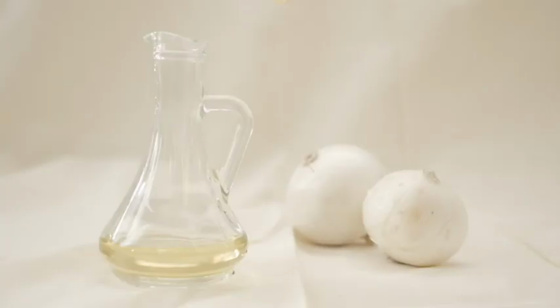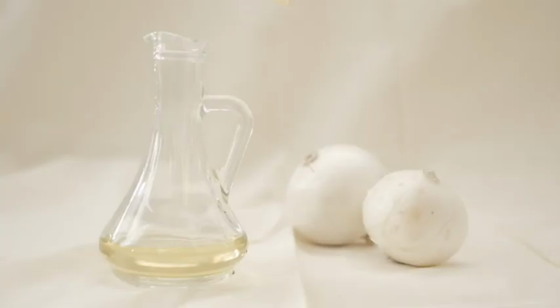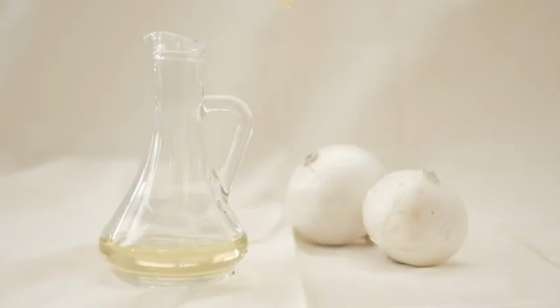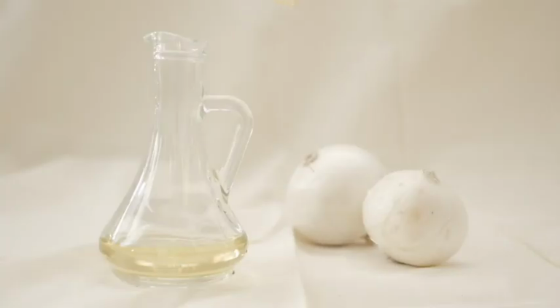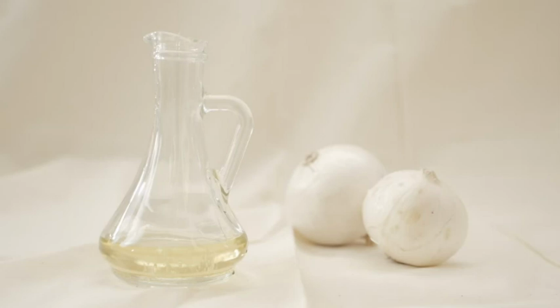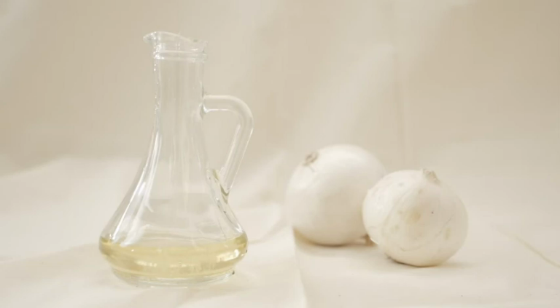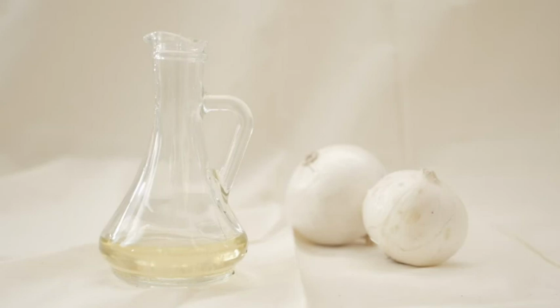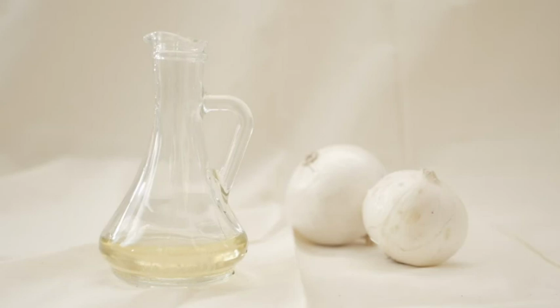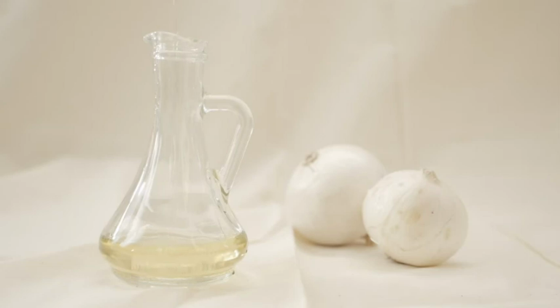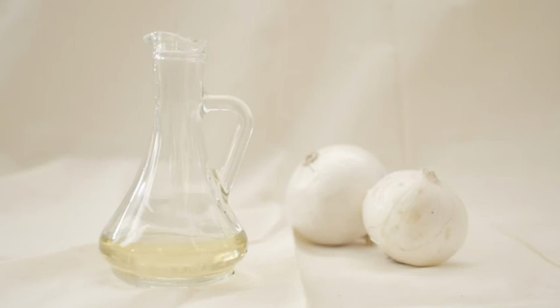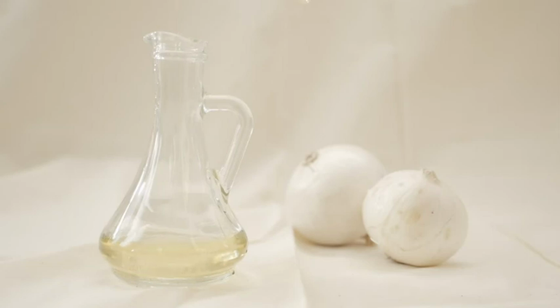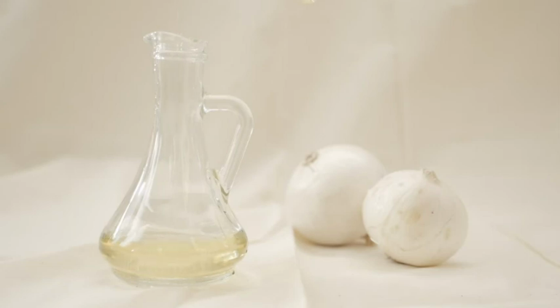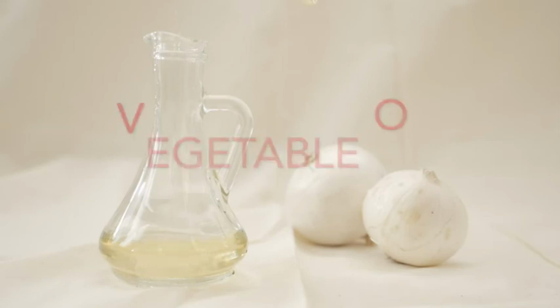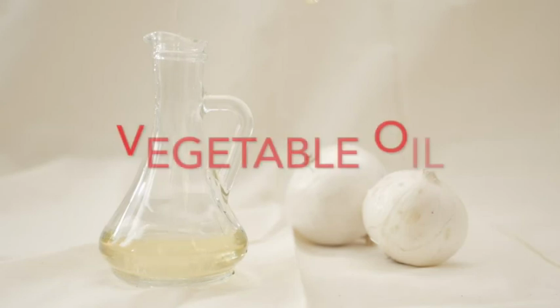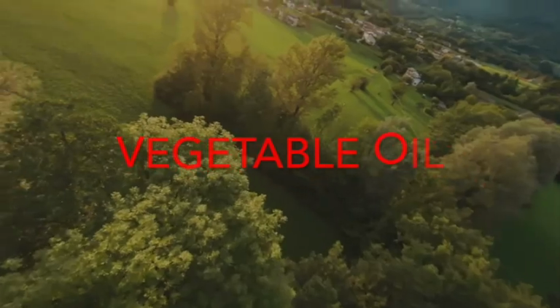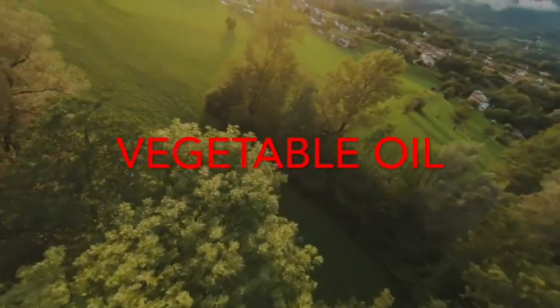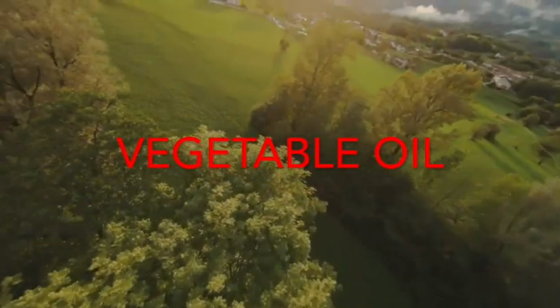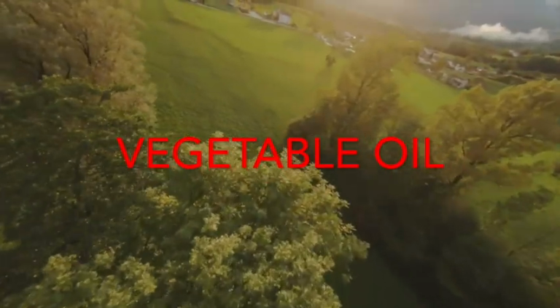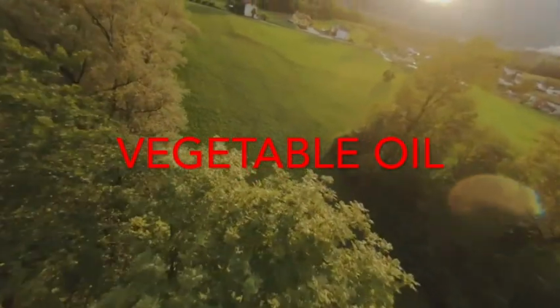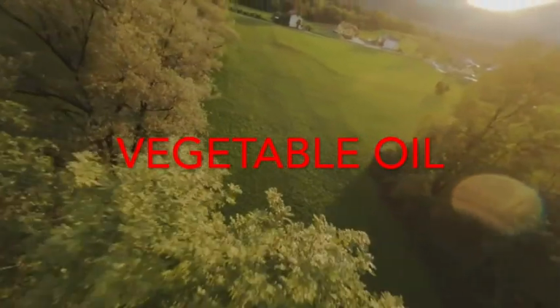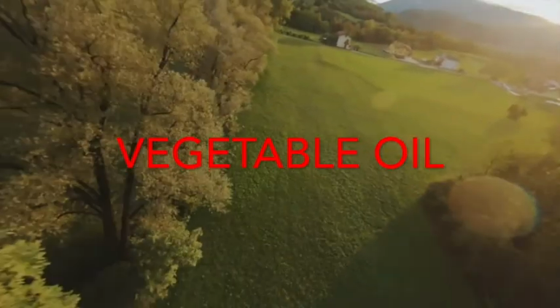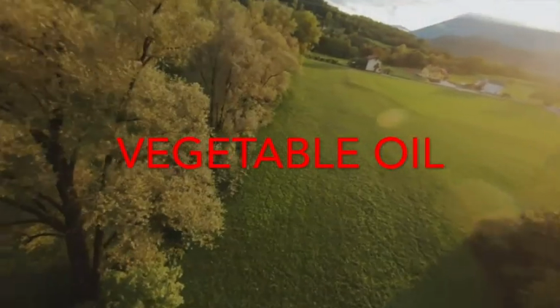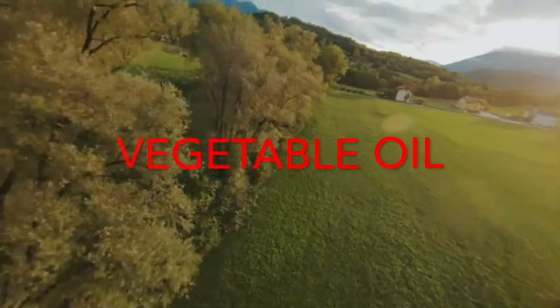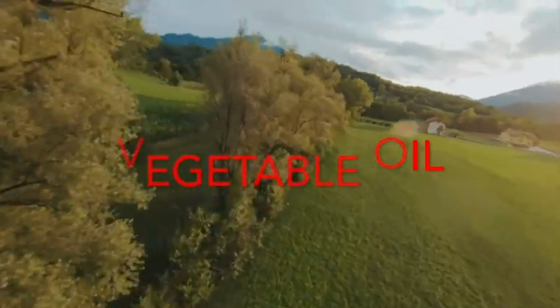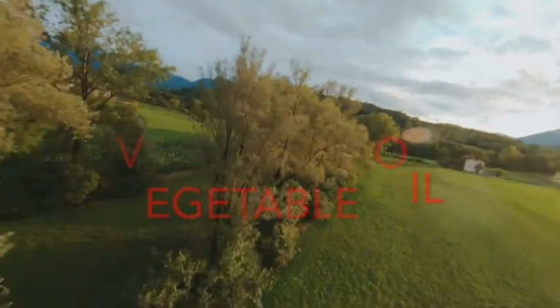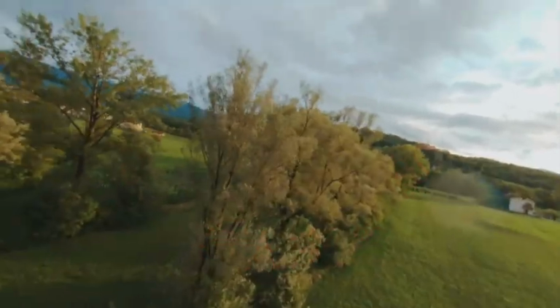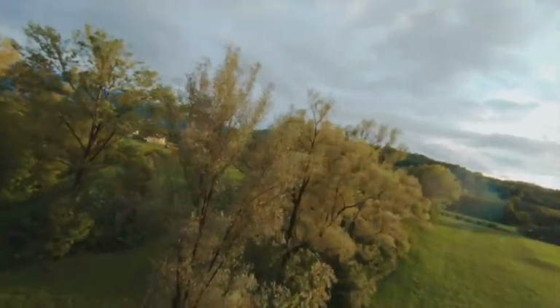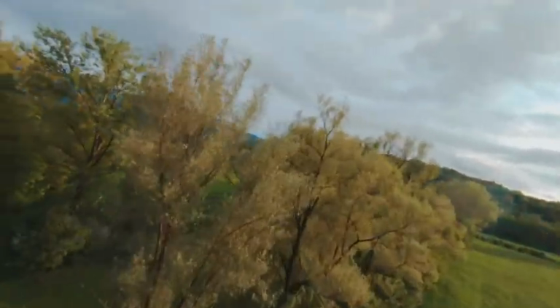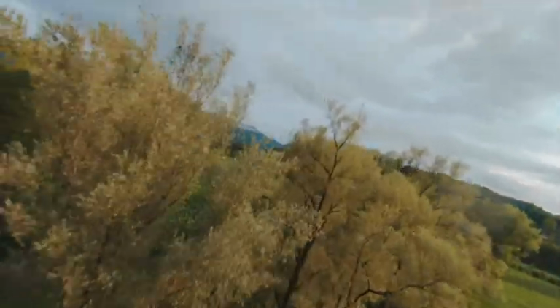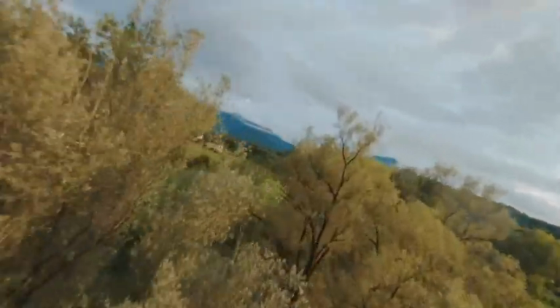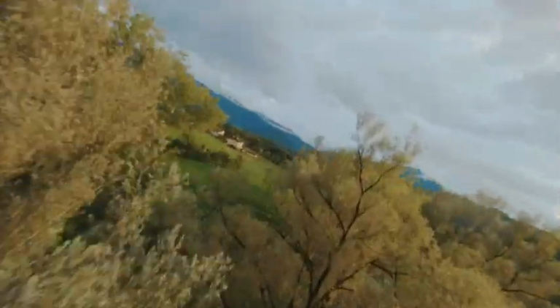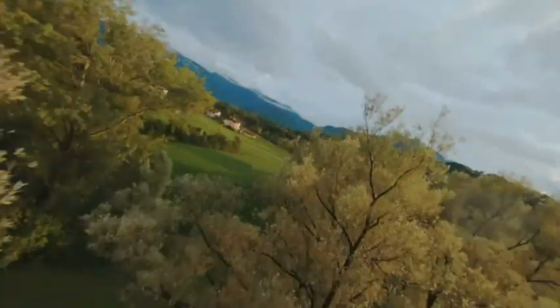Lastly, the most common name palm oil is disguised under is vegetable oil, so if a product includes this ingredient, it probably has palm oil in it.